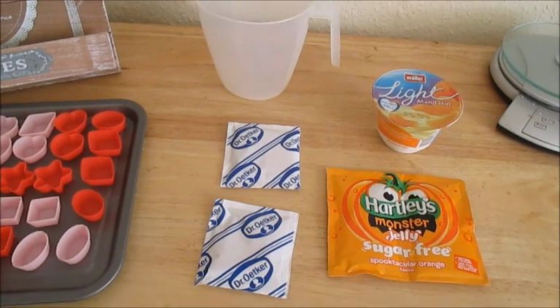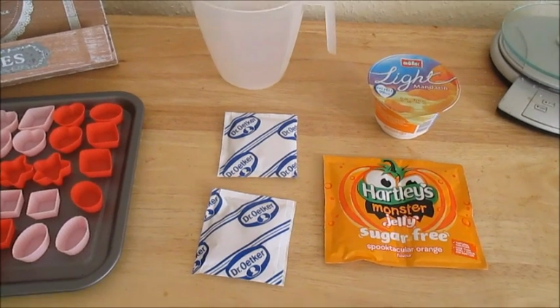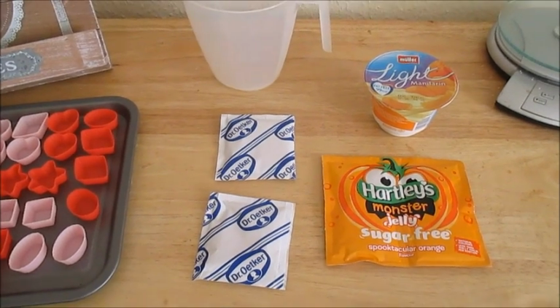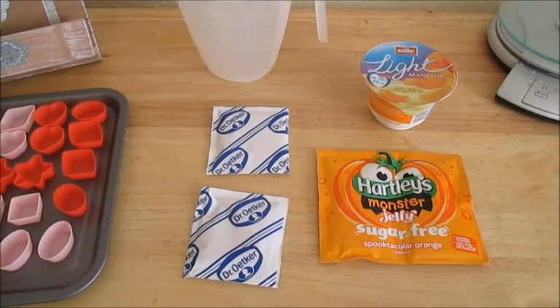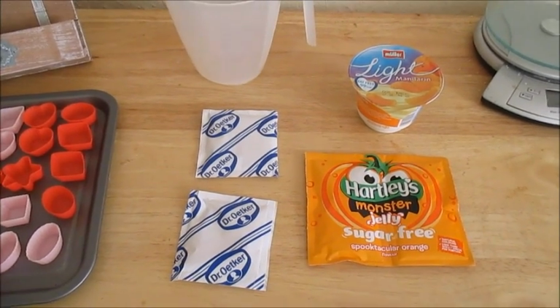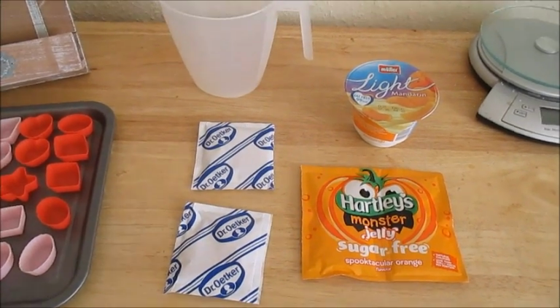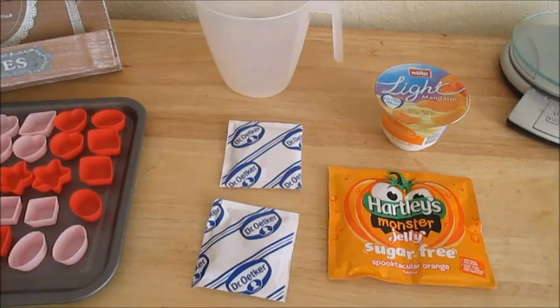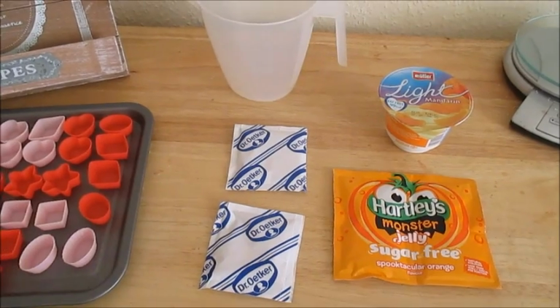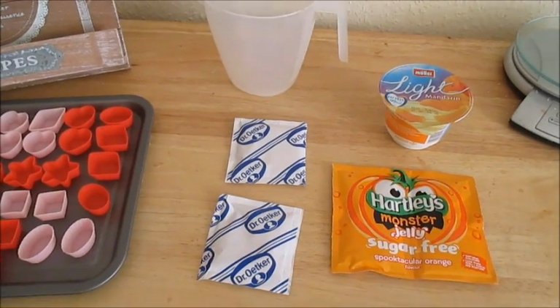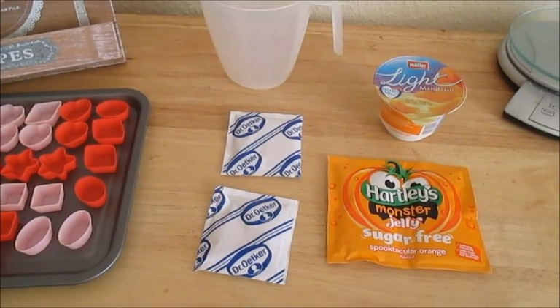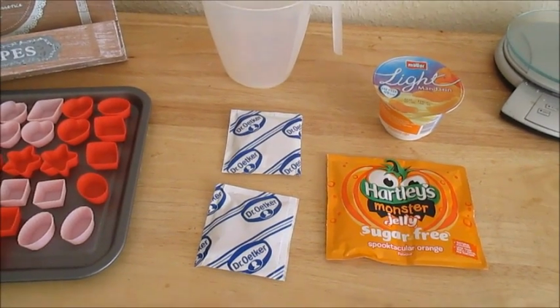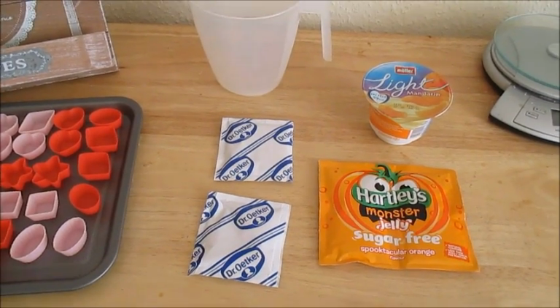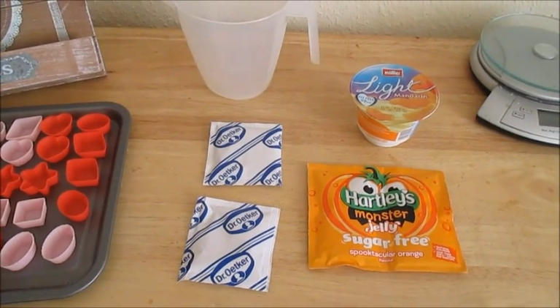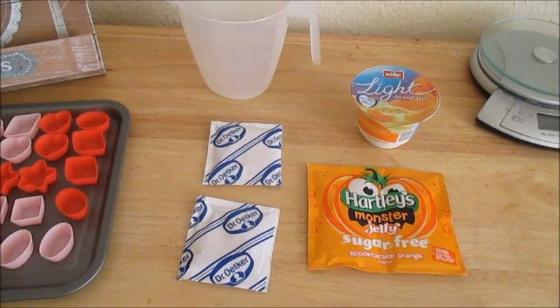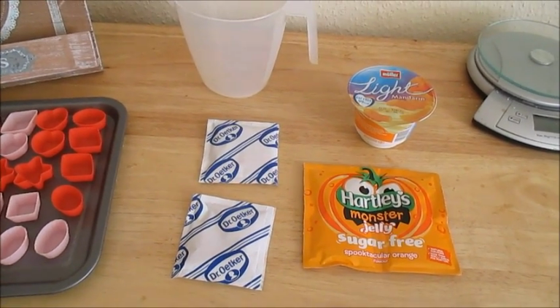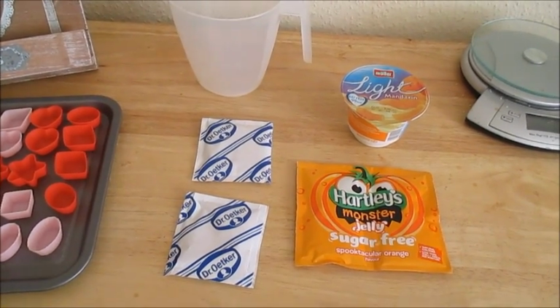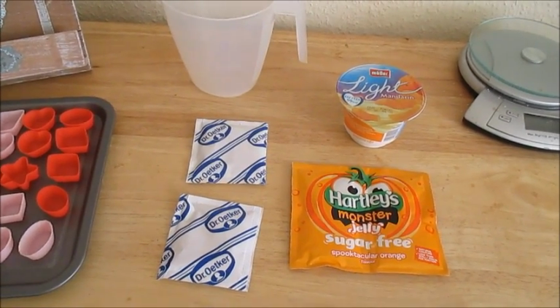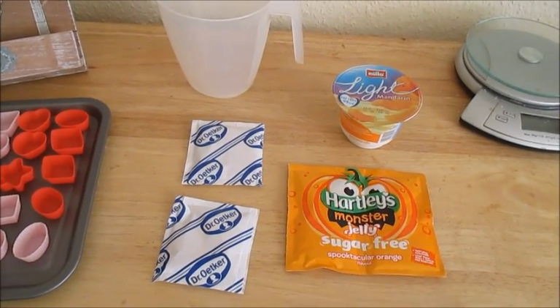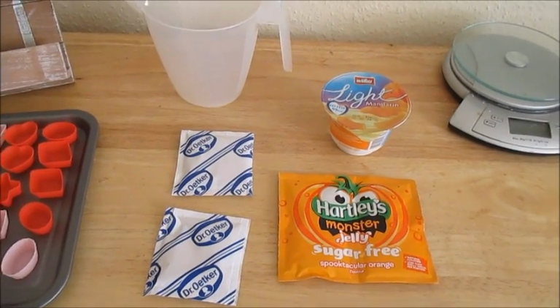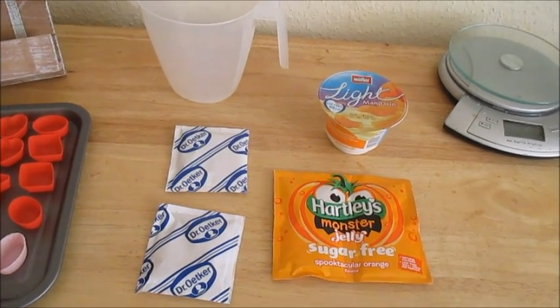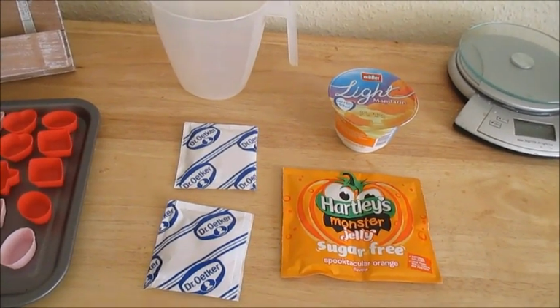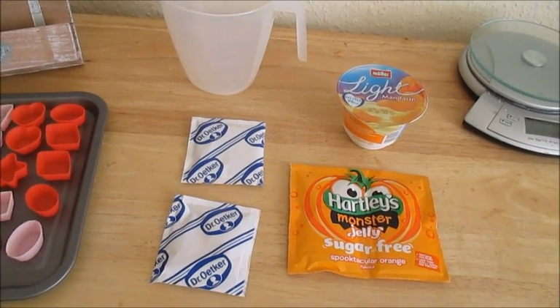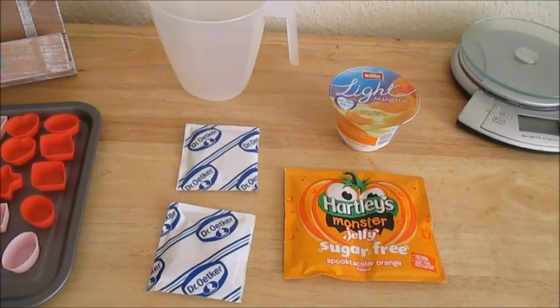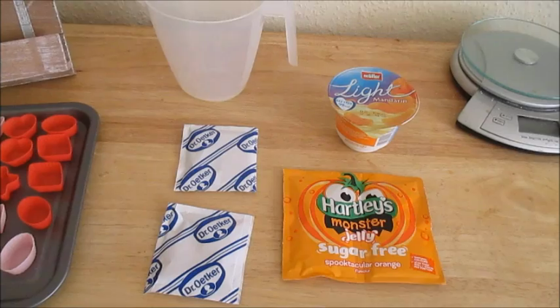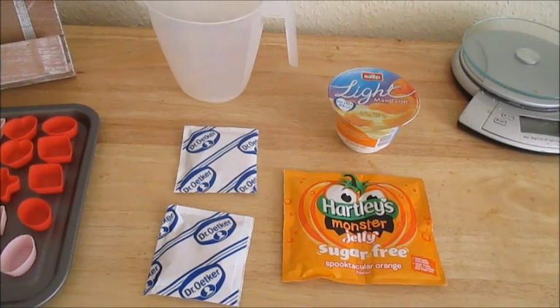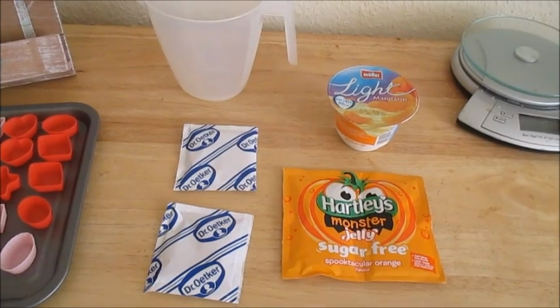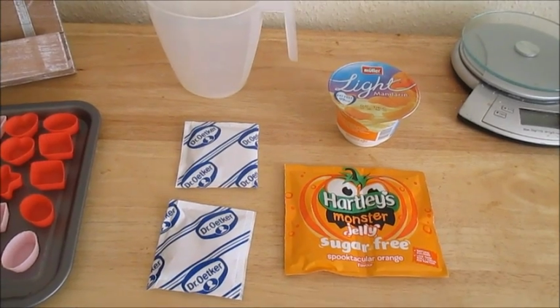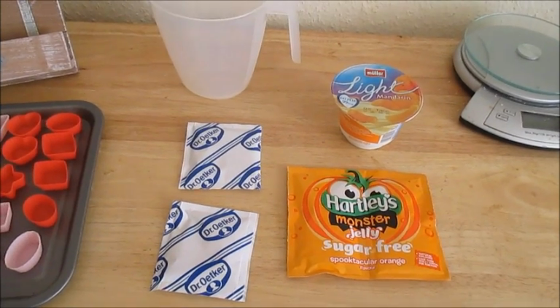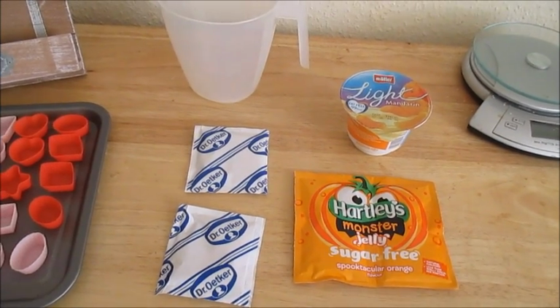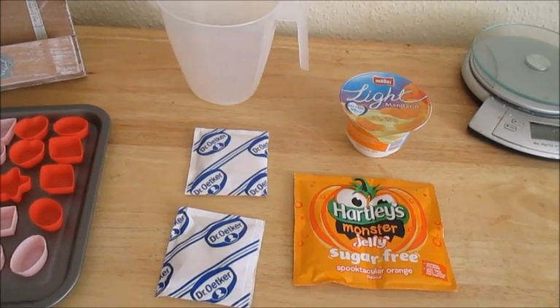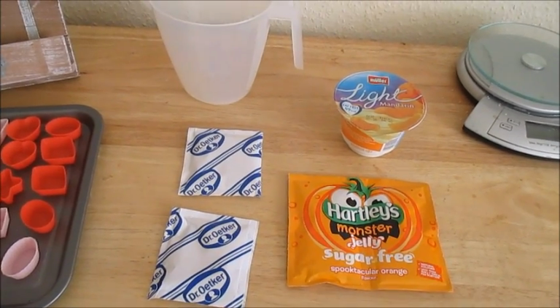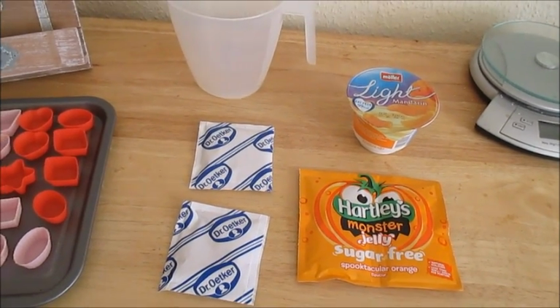Hi guys, so if you've asked me how I make these Slimming World sweets — I got this recipe from Jem Grant, so I will link her original video below — but I'm going to show you how I make them. It's exactly the same.